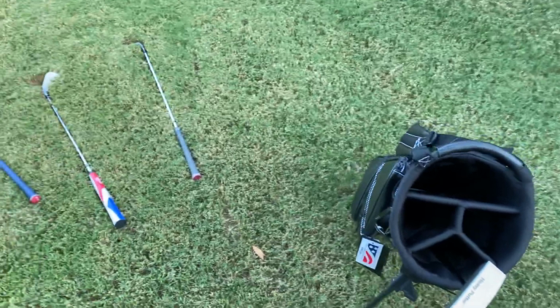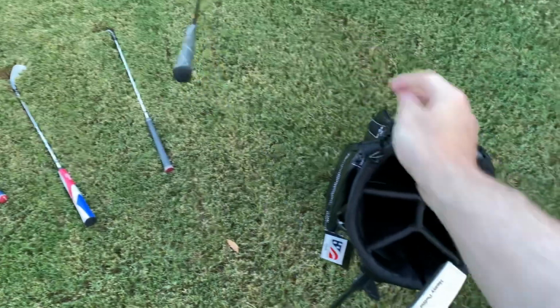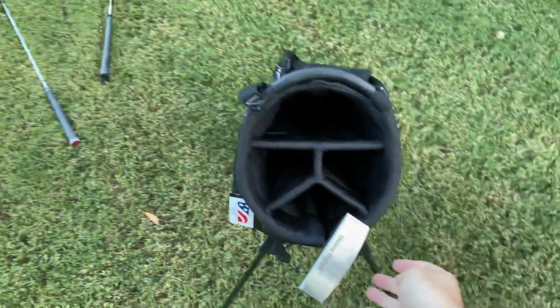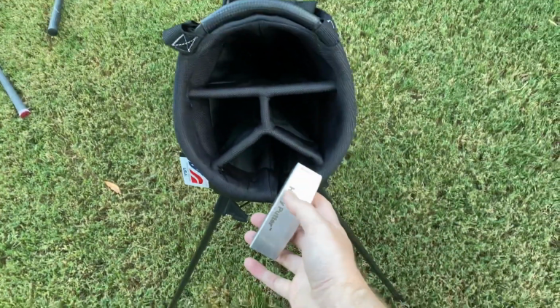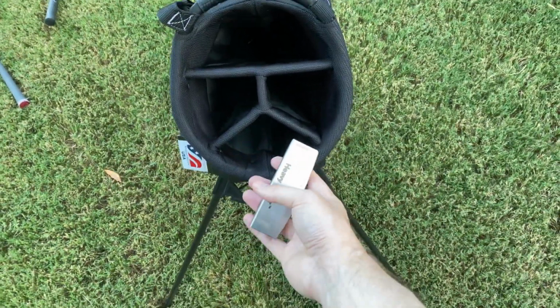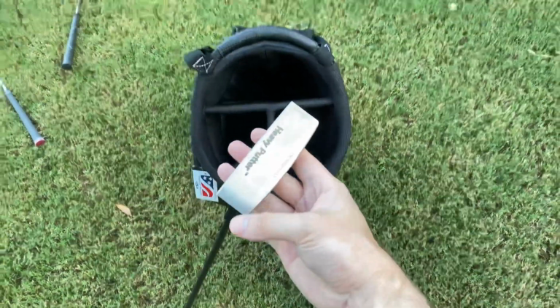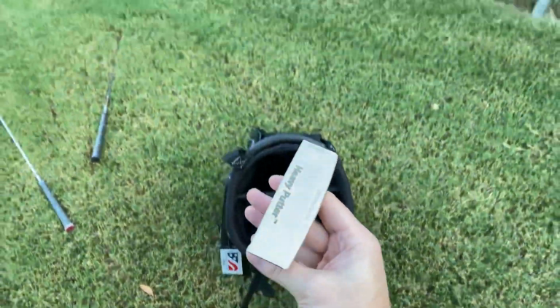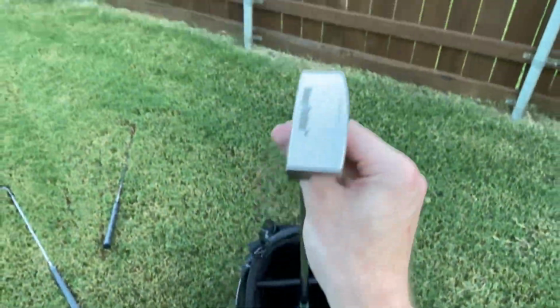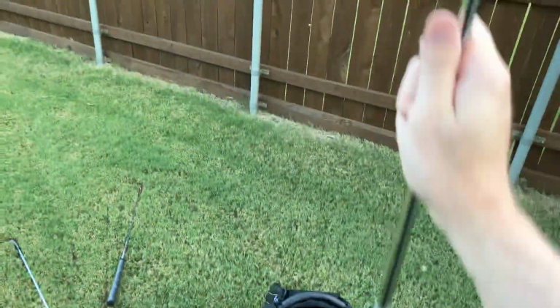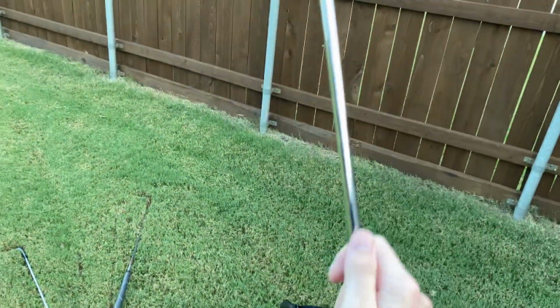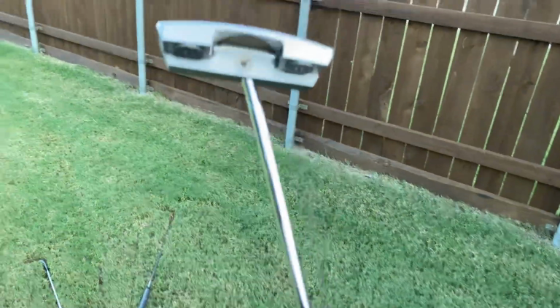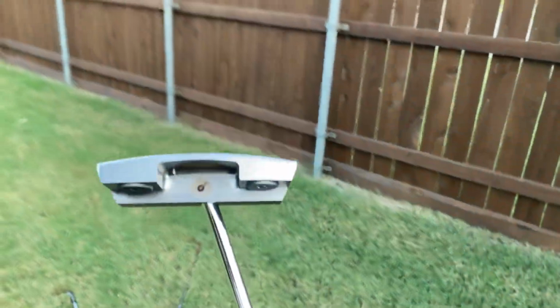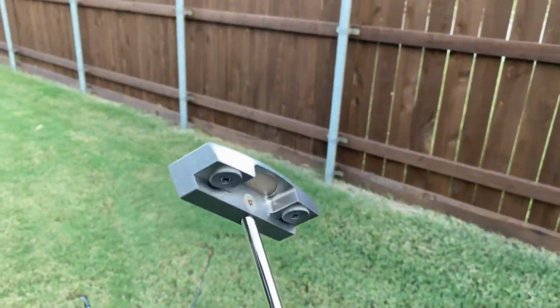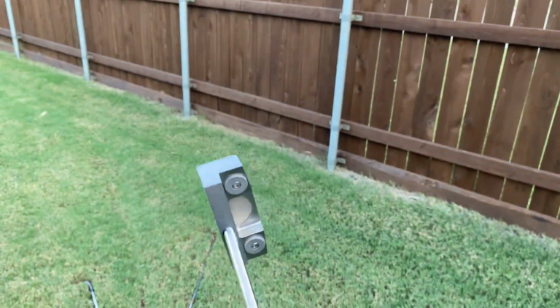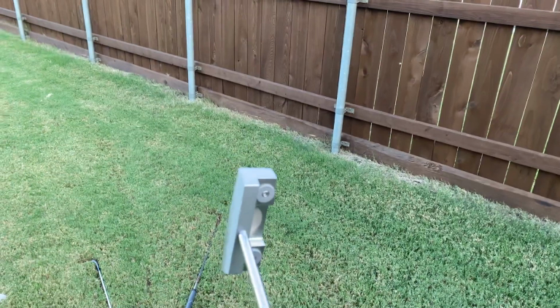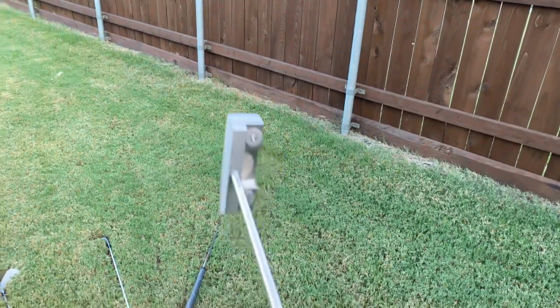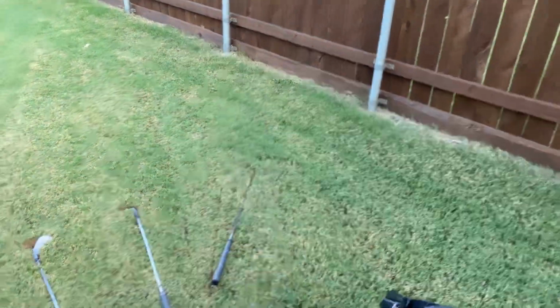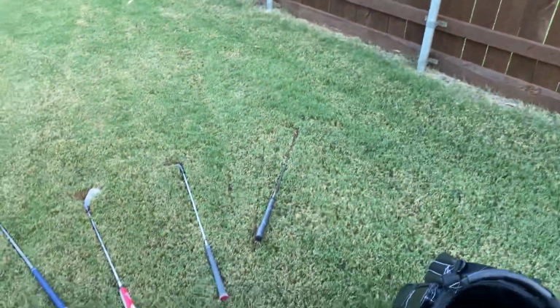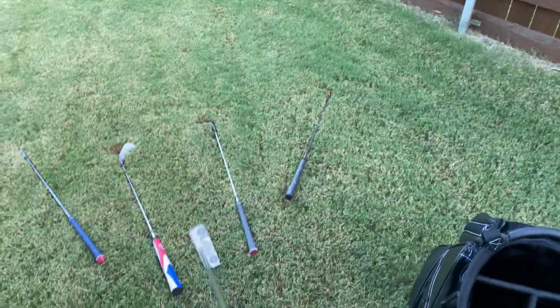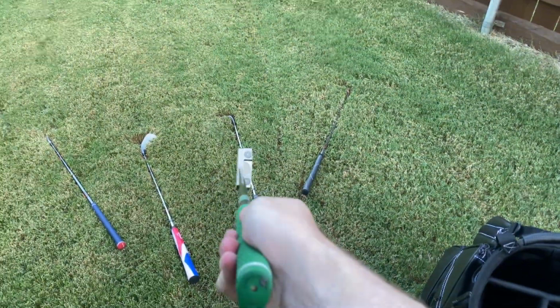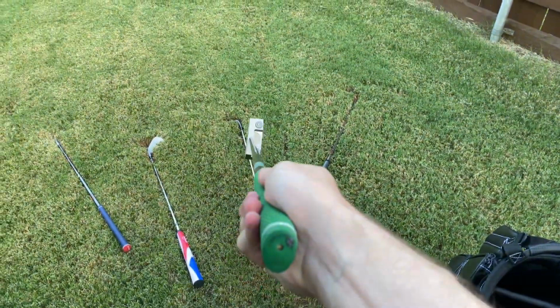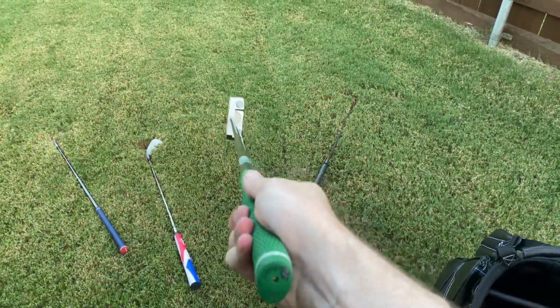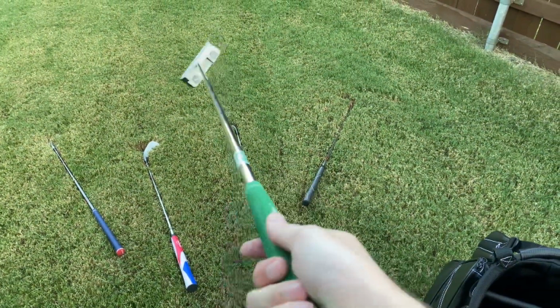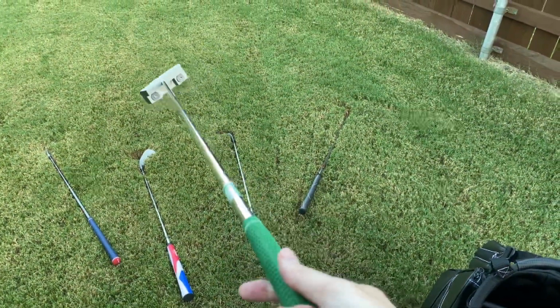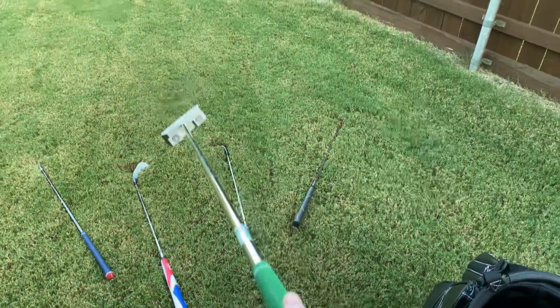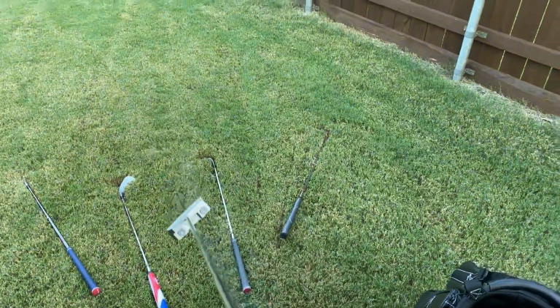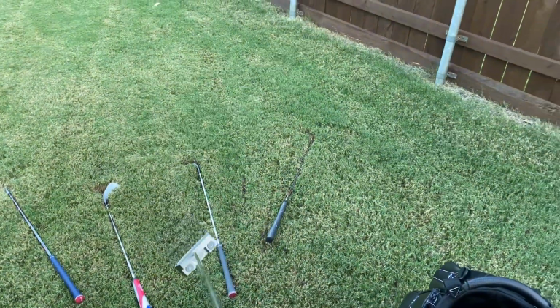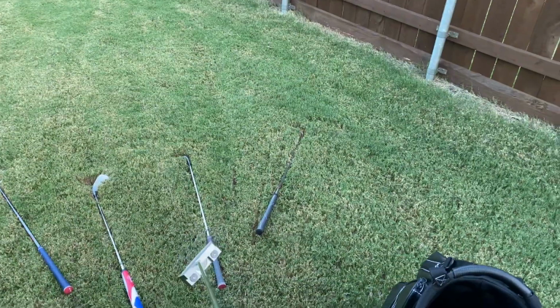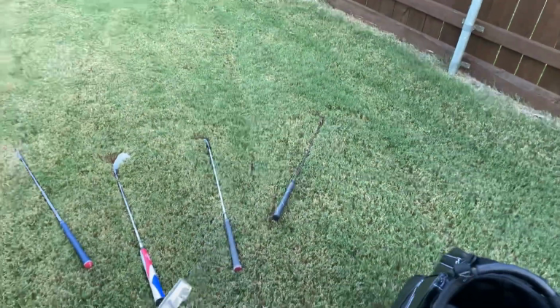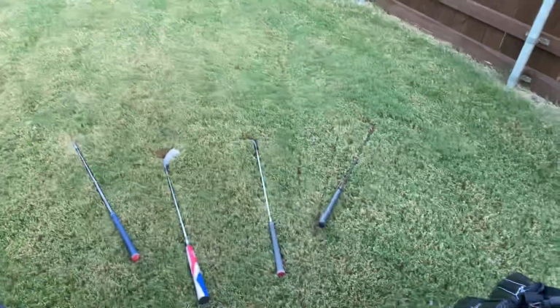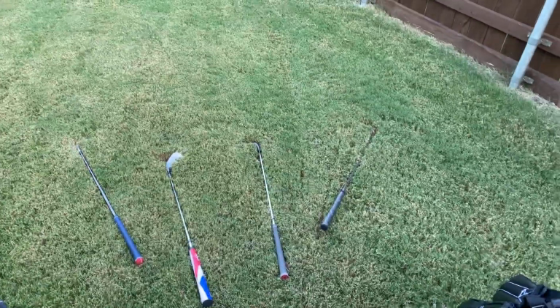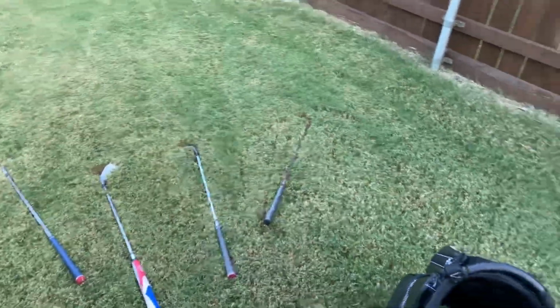And to finish it off we have a 350 gram heavy putter blade. The entire package is over 700 grams and it's playing at 36 inches, so a full inch longer than my pitching wedge.